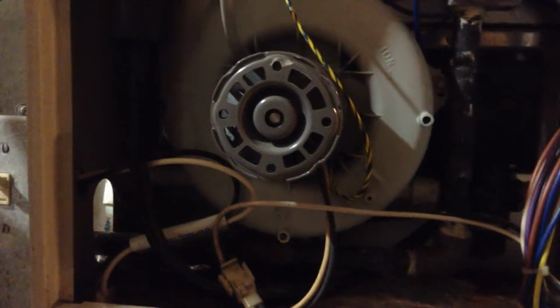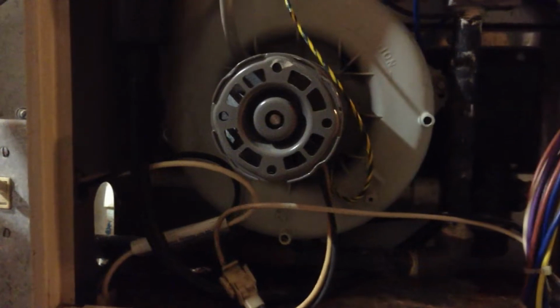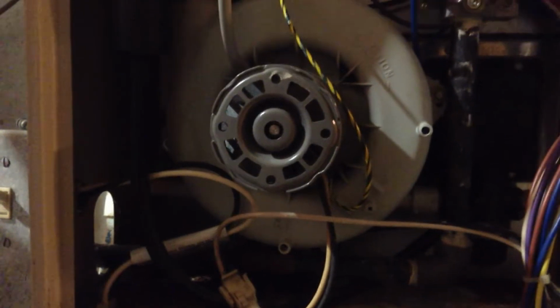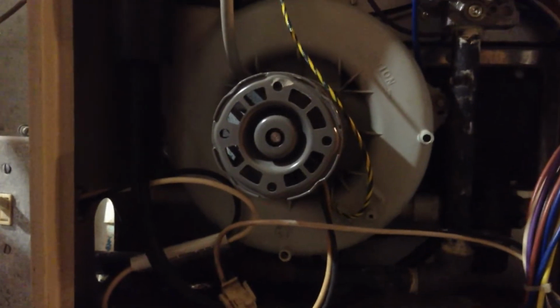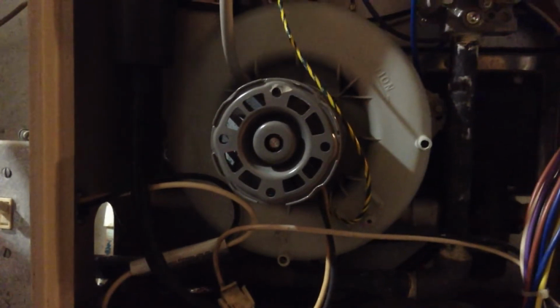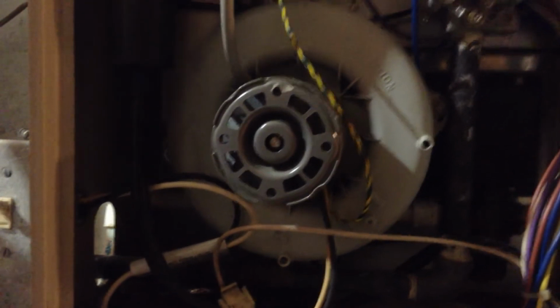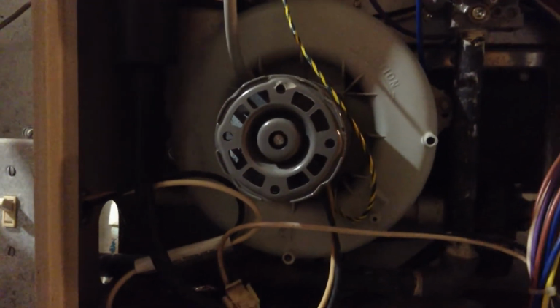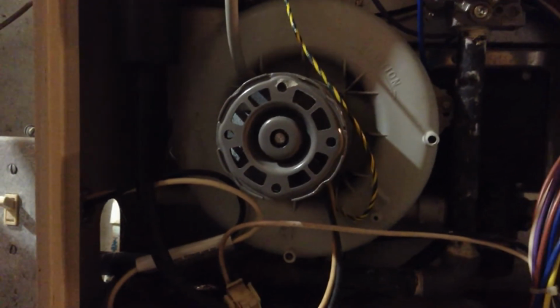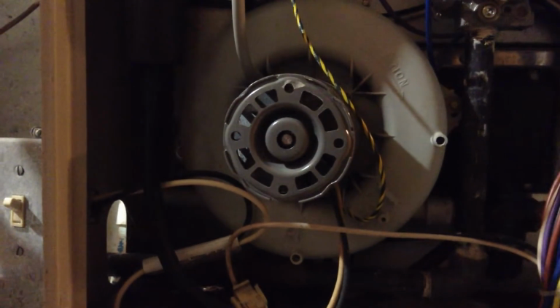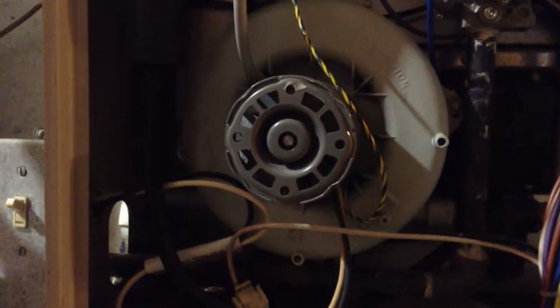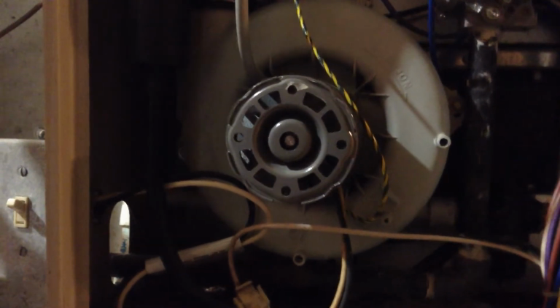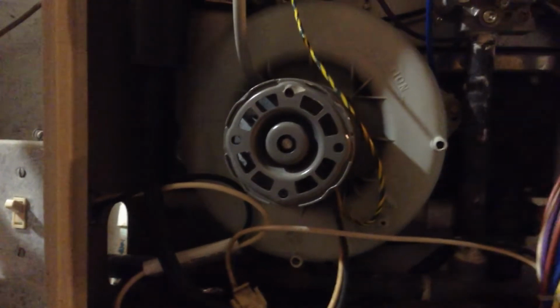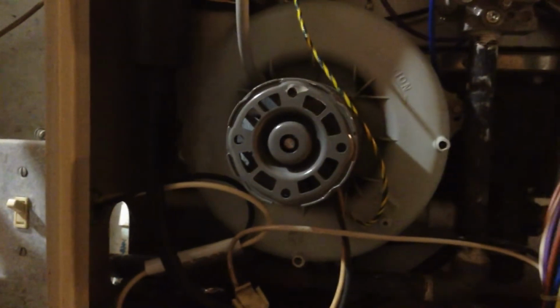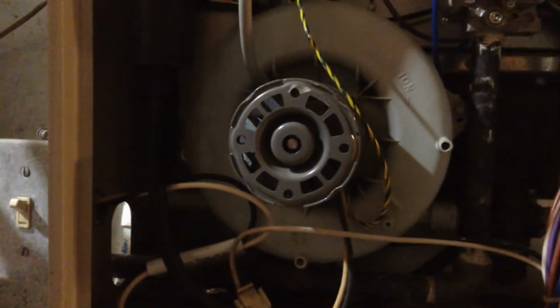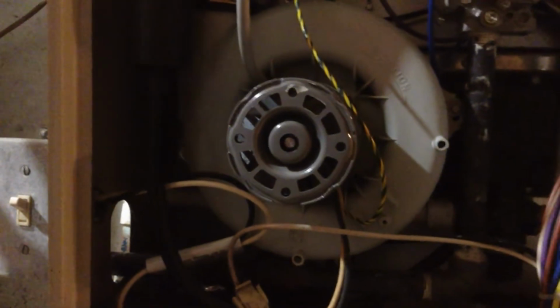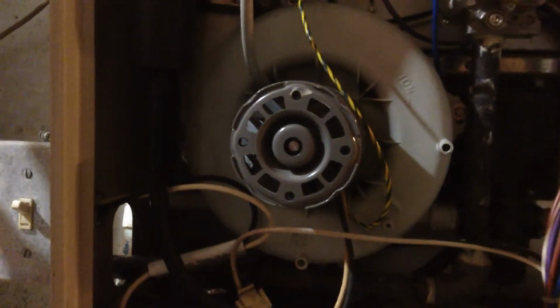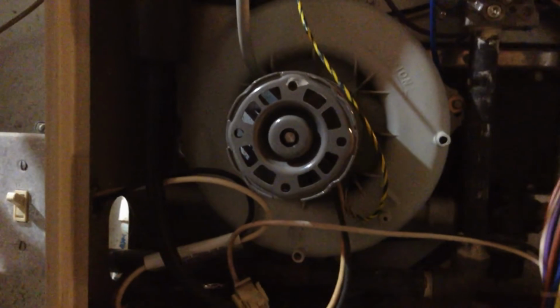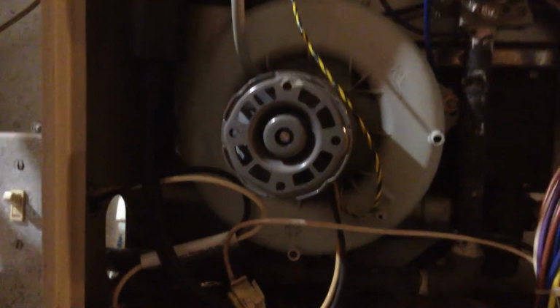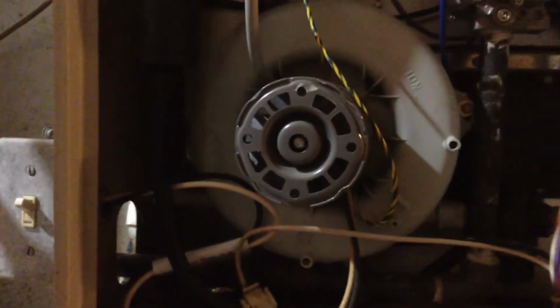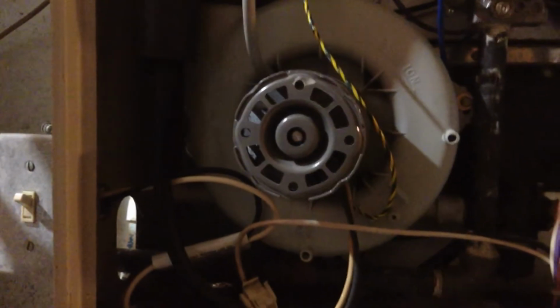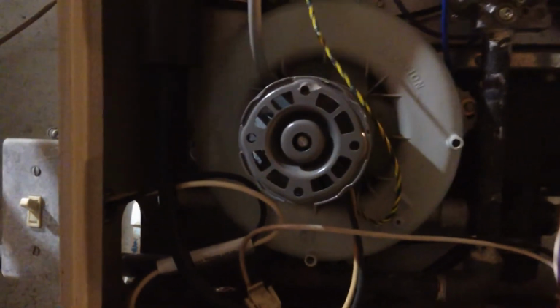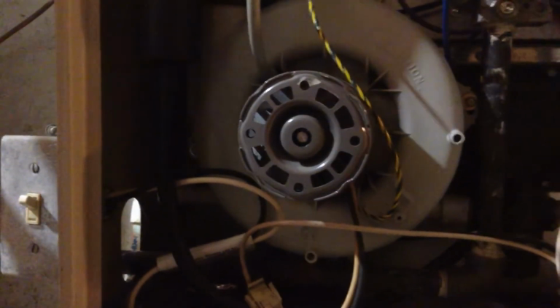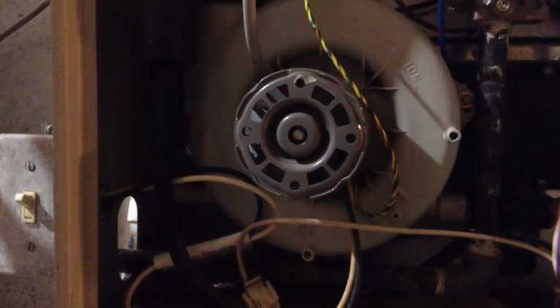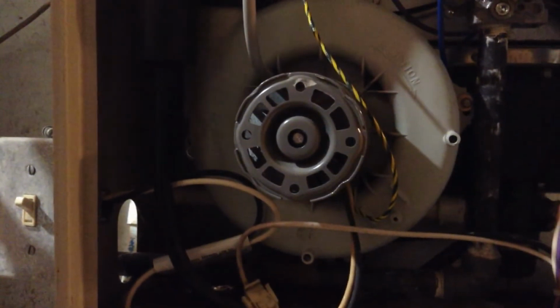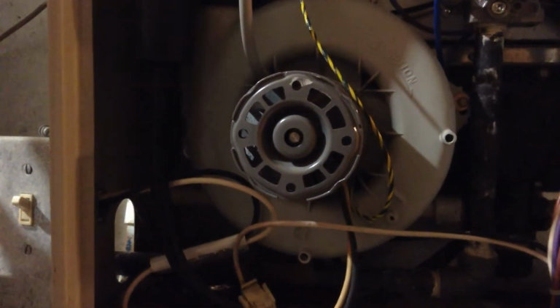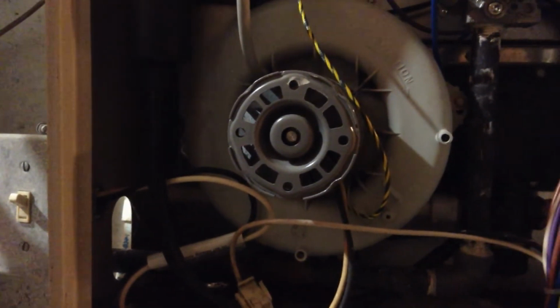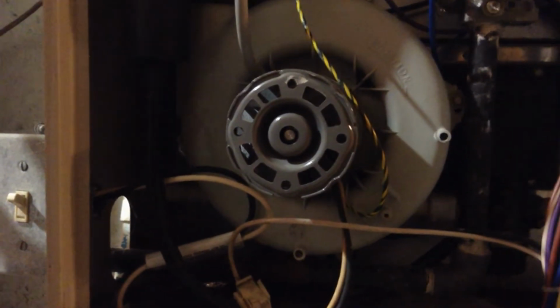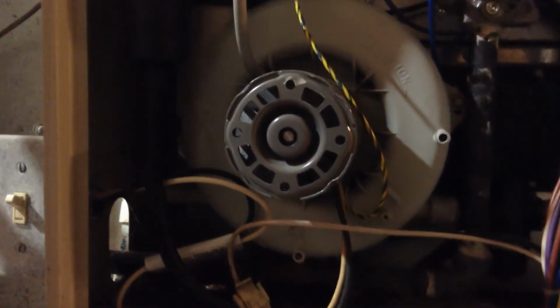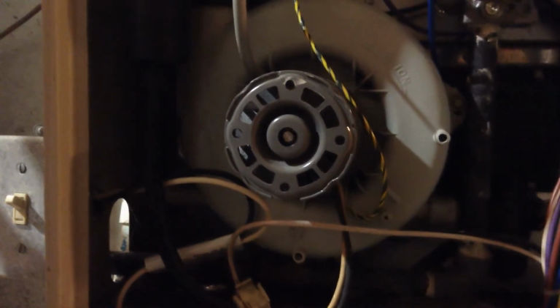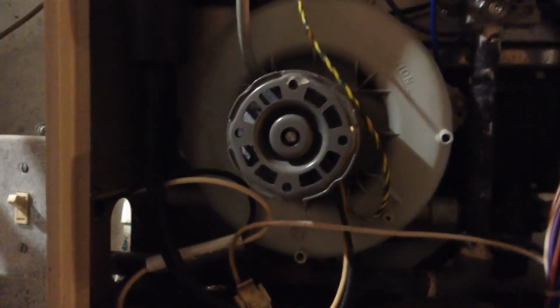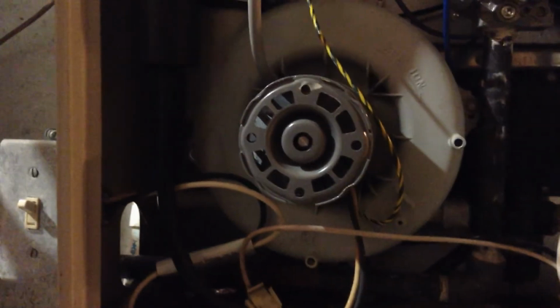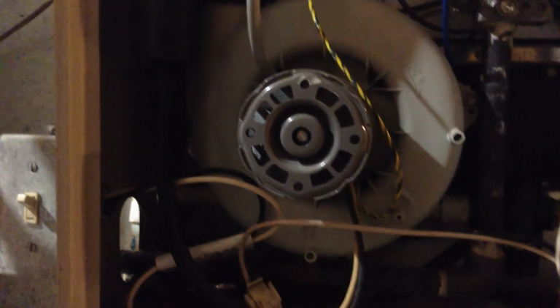If you've got a furnace that's squealing real bad, I can show you how to fix it in five minutes or less for less than 30 bucks.